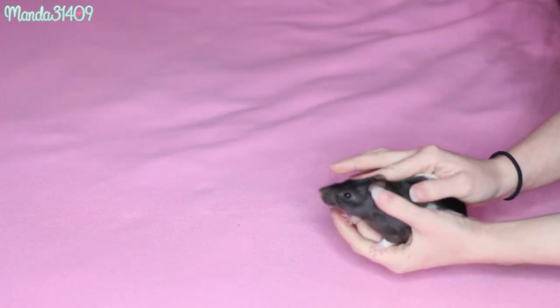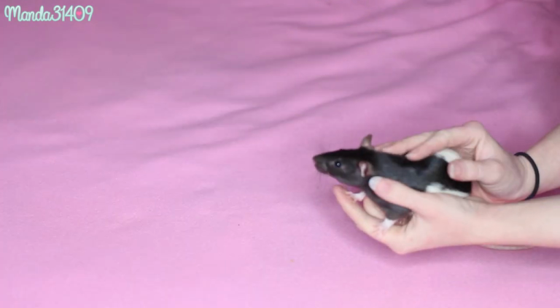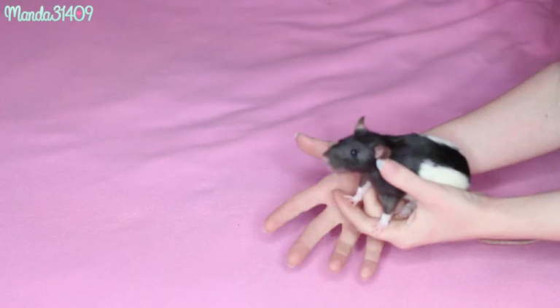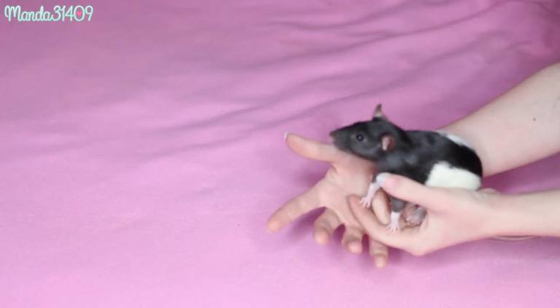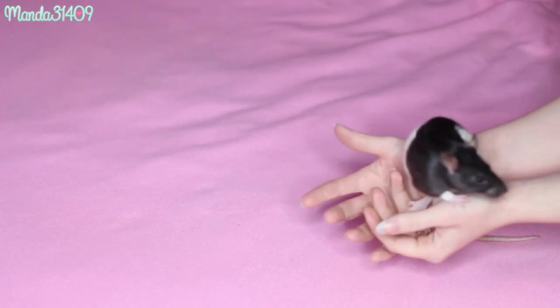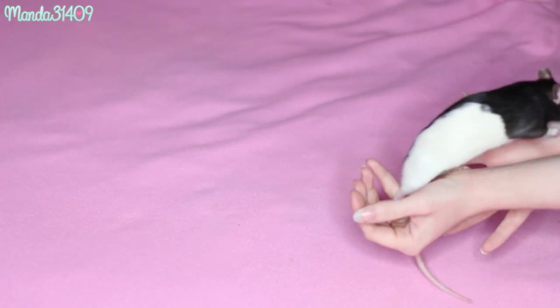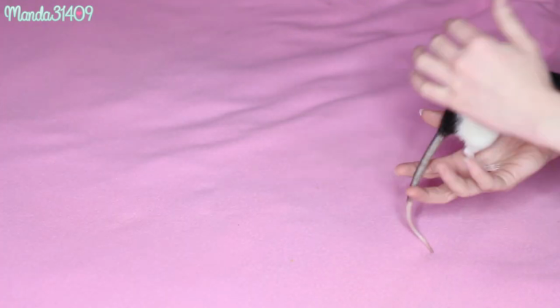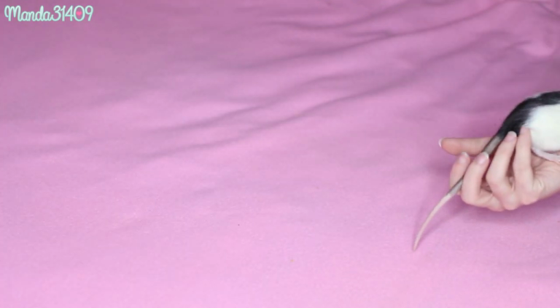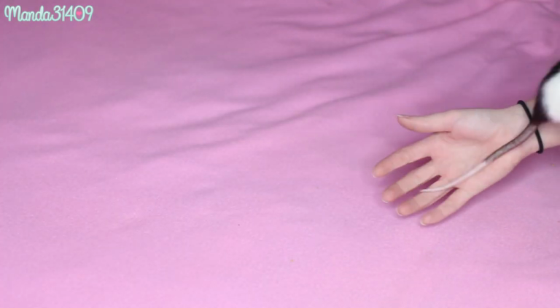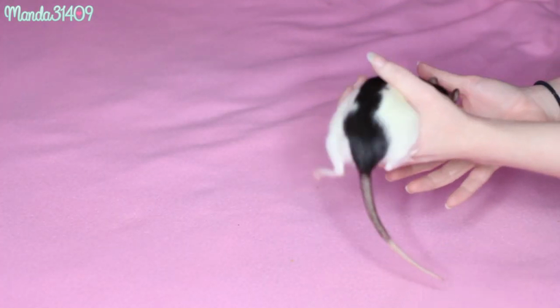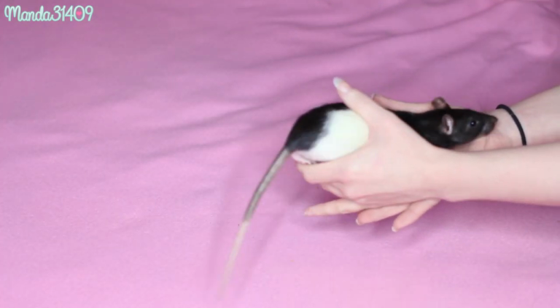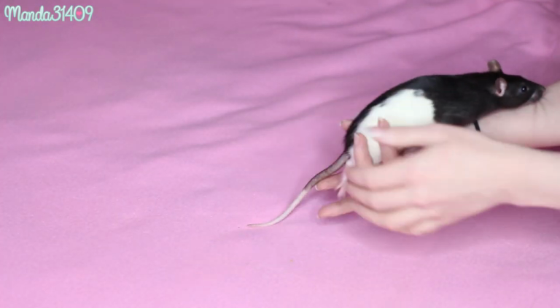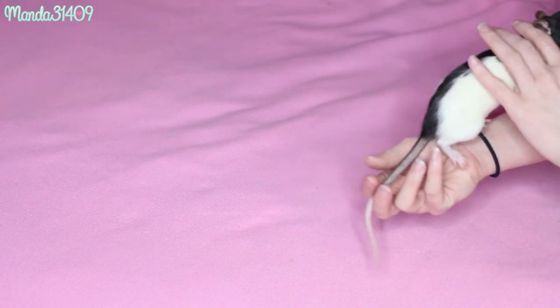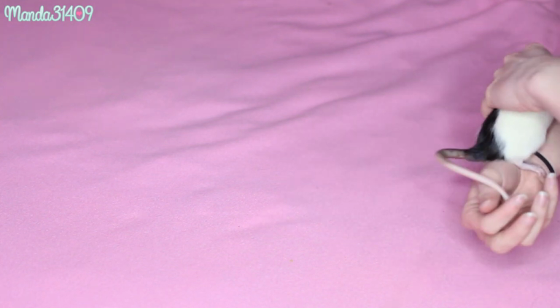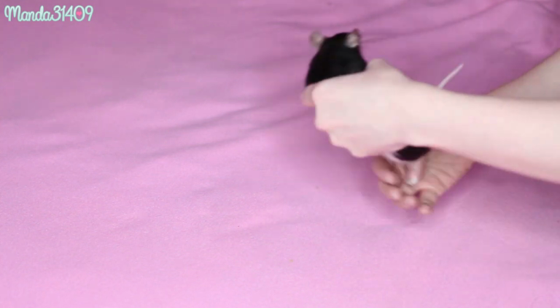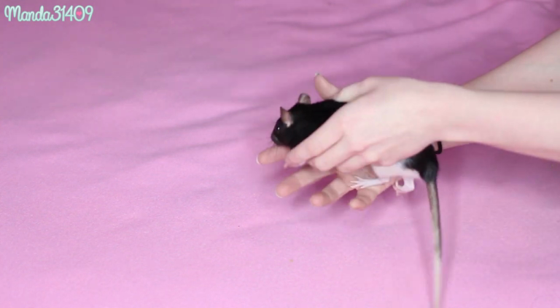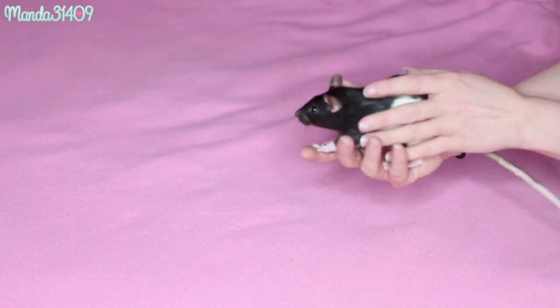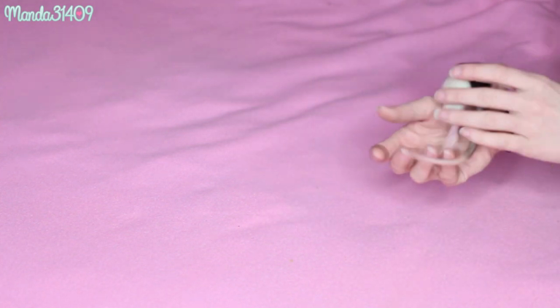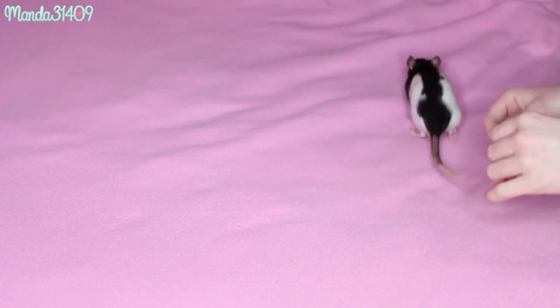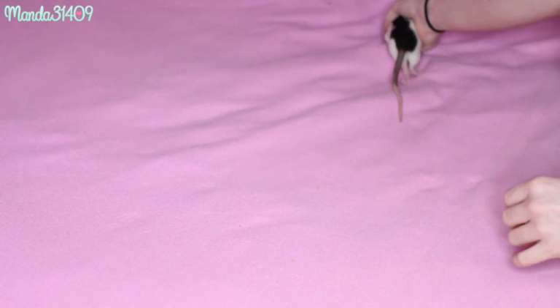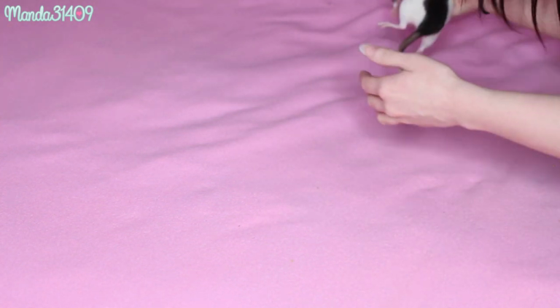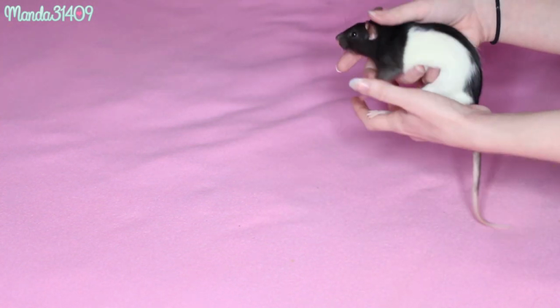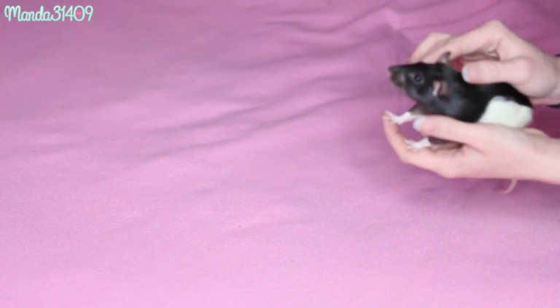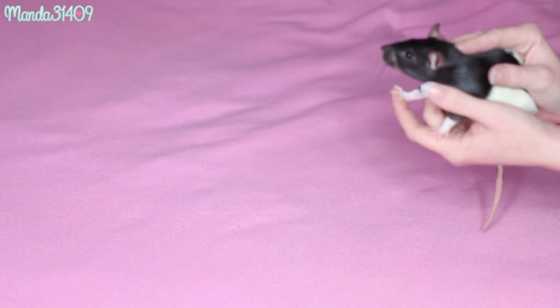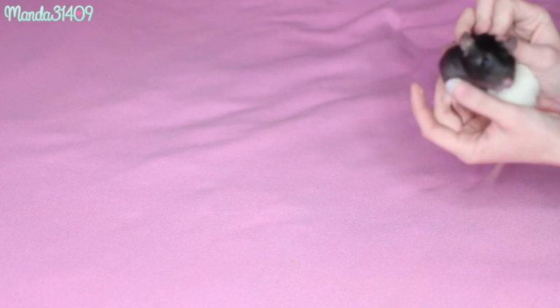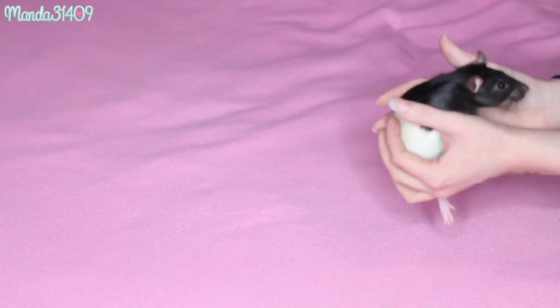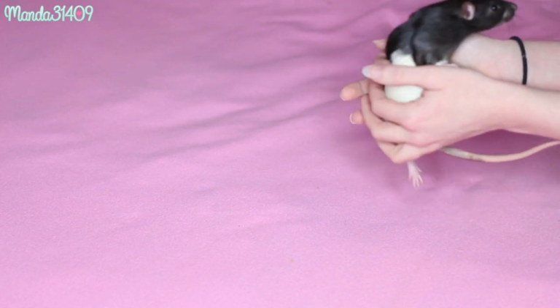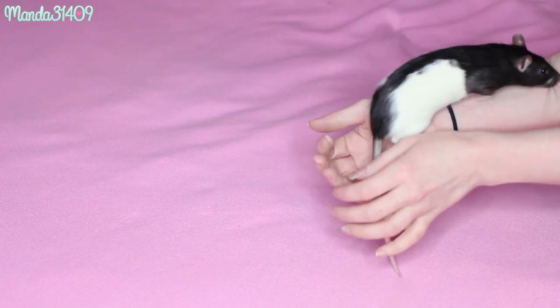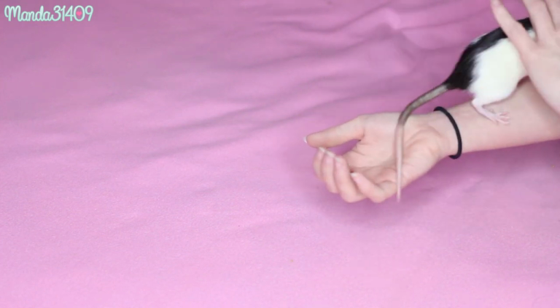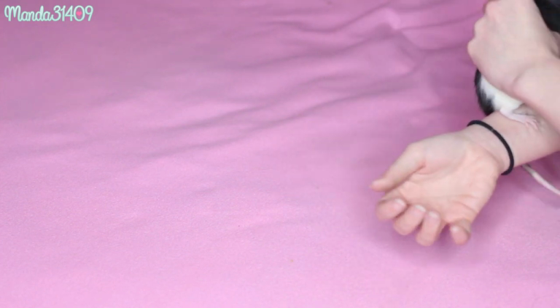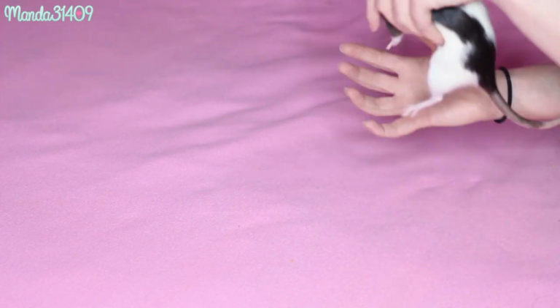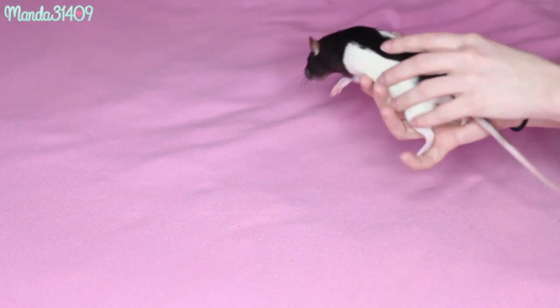You want to train them for a minimum of five minutes a day. Luna learned really, really fast, but rats are just like humans and dogs — they learn at different paces. So keep that in mind; you may have to work a little bit harder with your ratty baby.